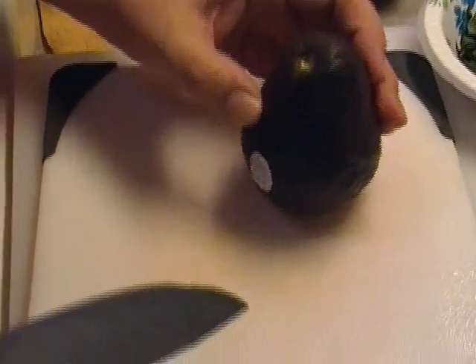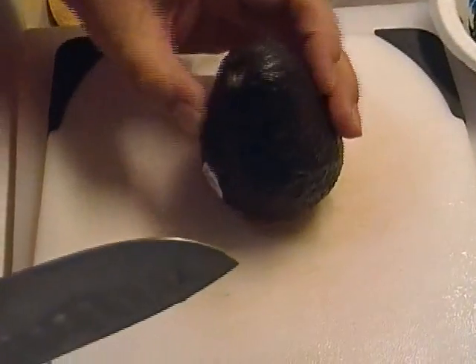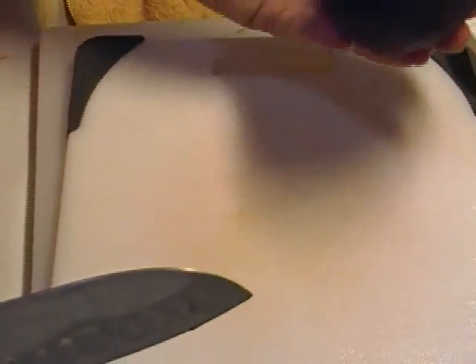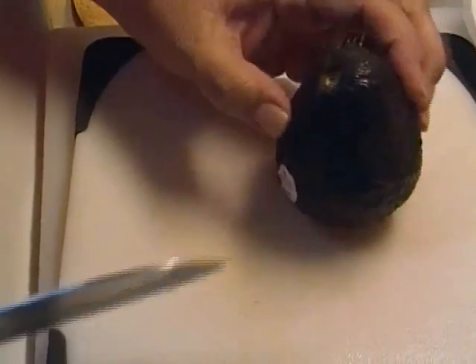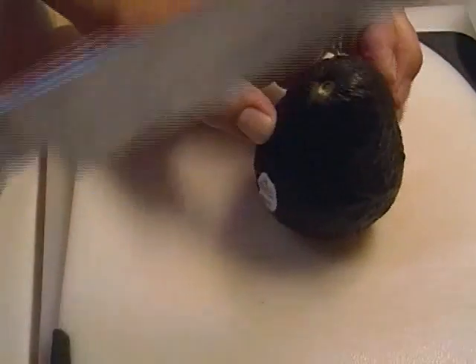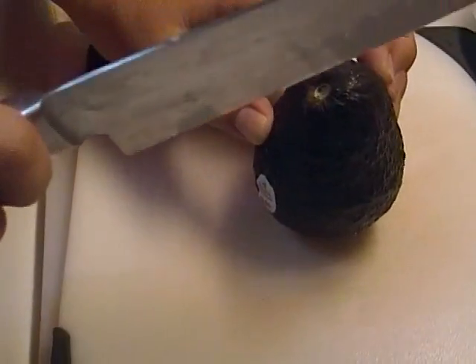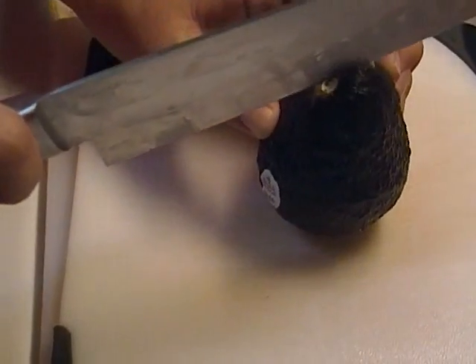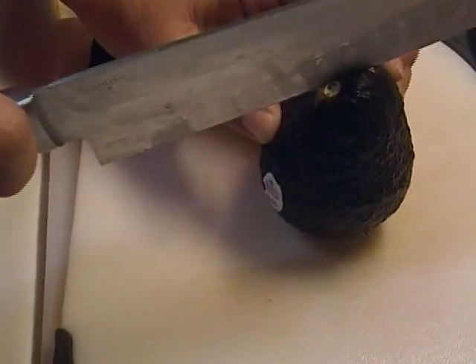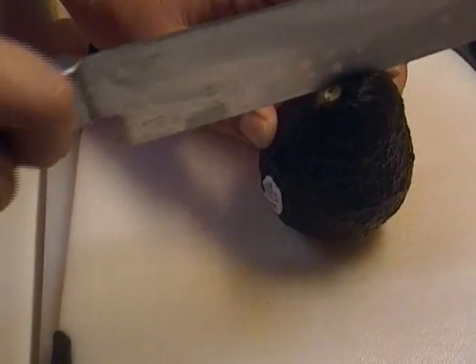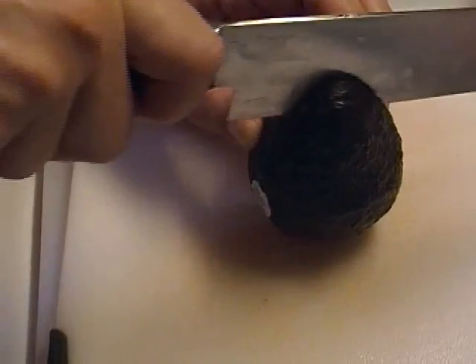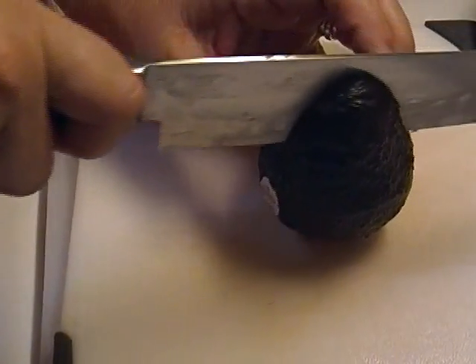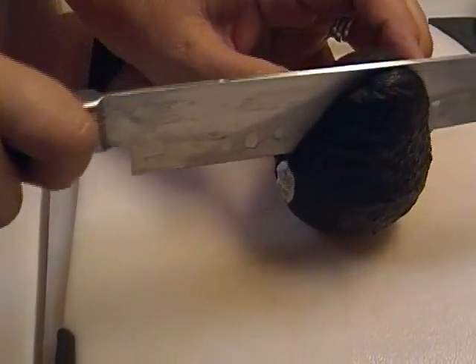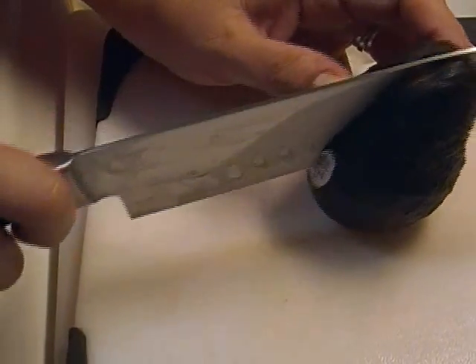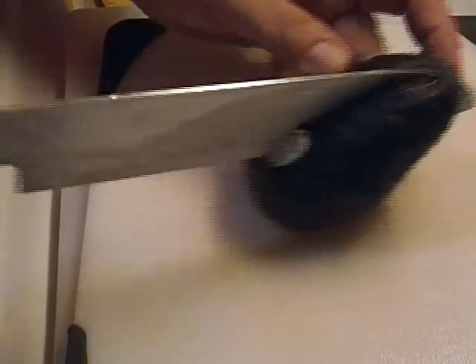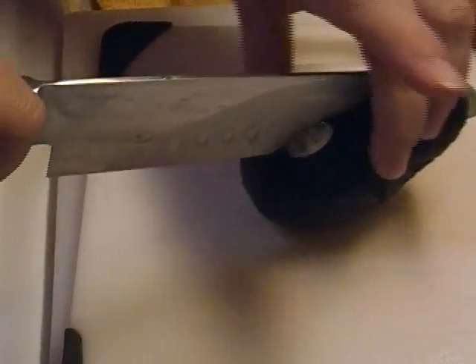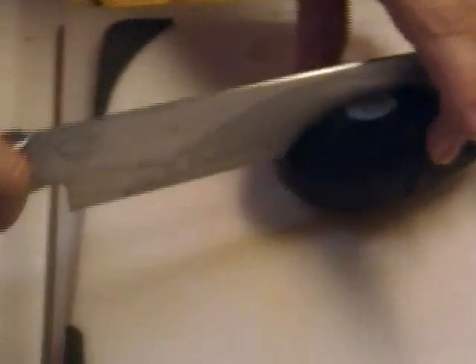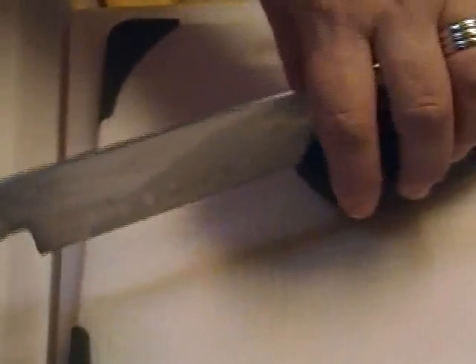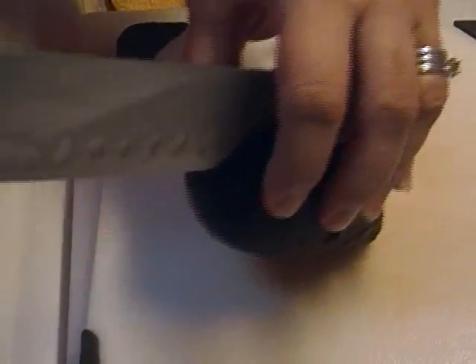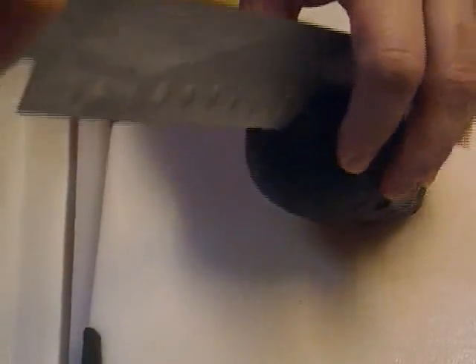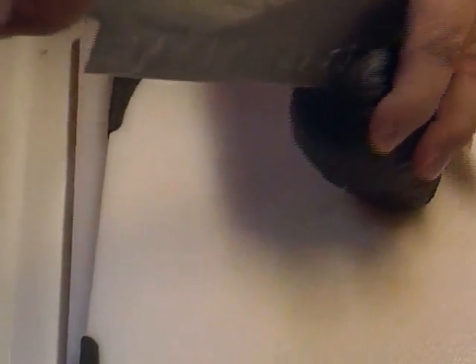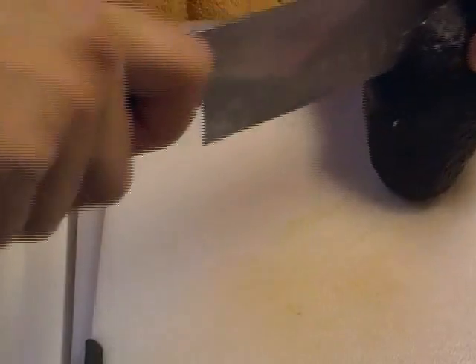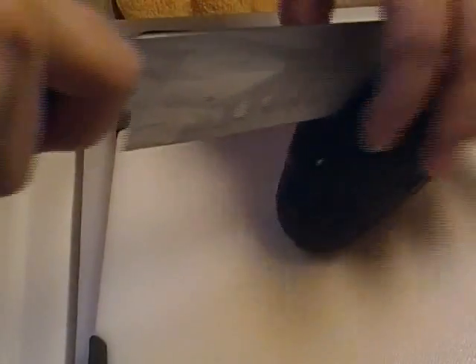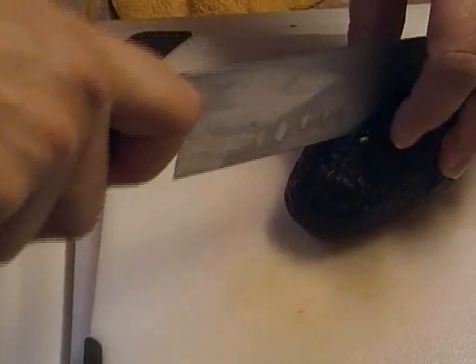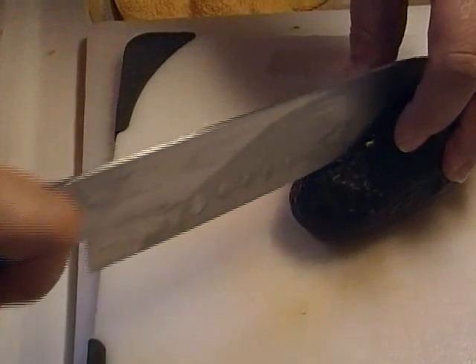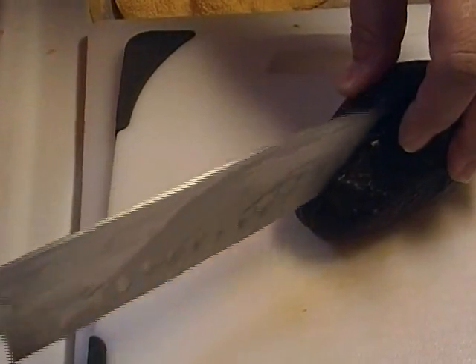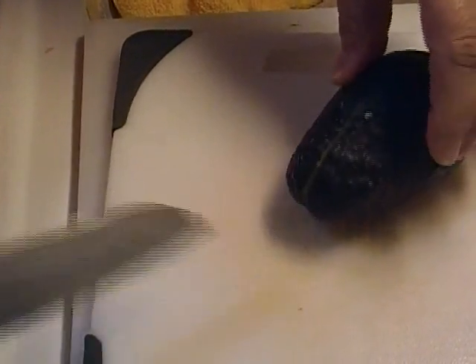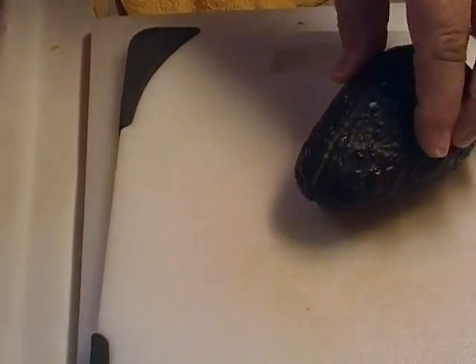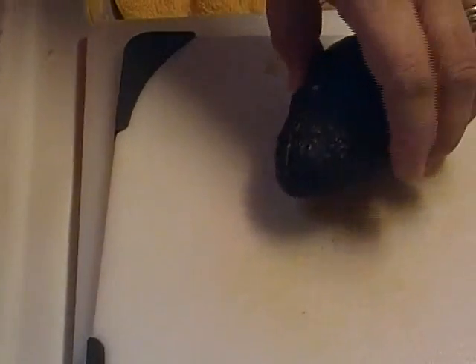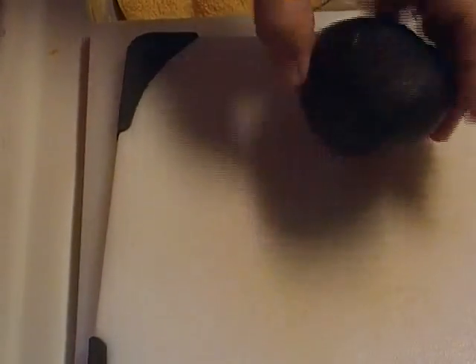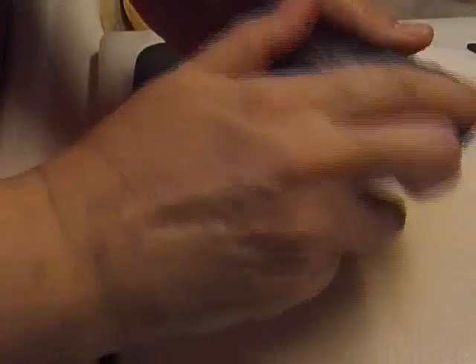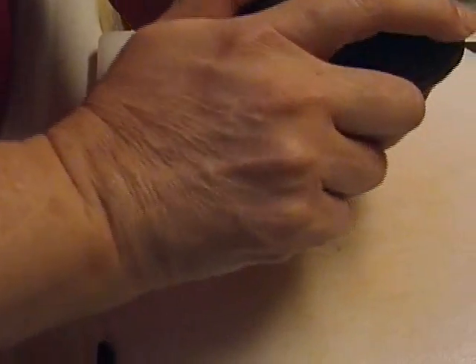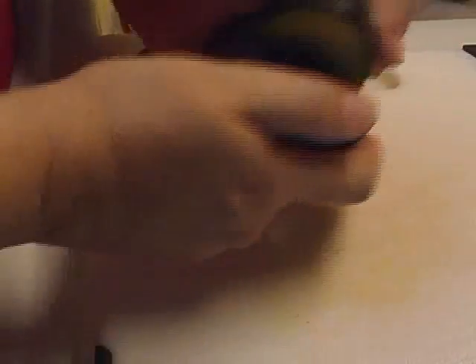Stand the avocado up on its fat end, take your knife, and you're going to cut gently around the hemisphere of the avocado, then twist it.